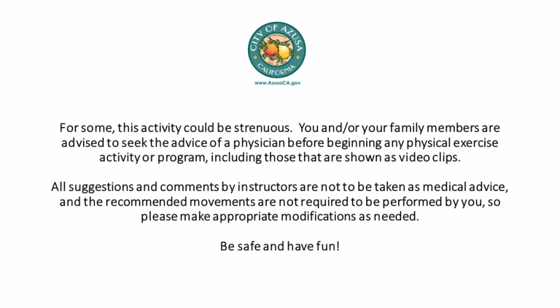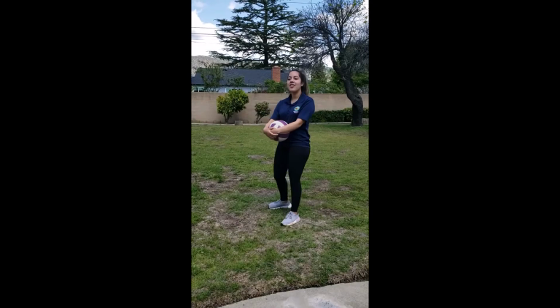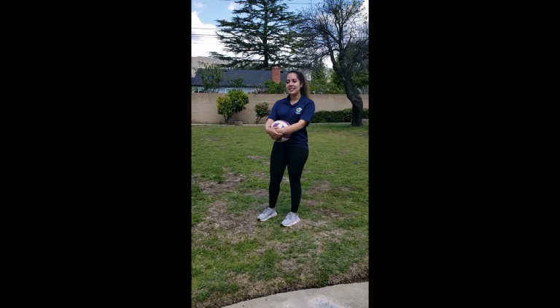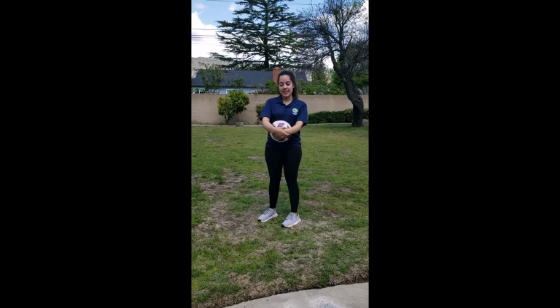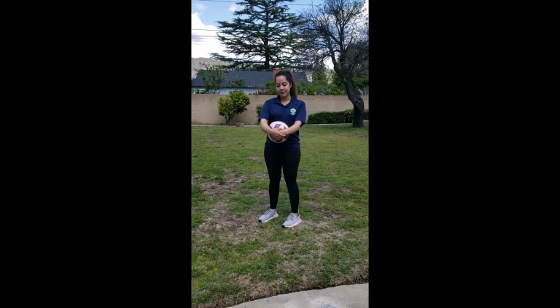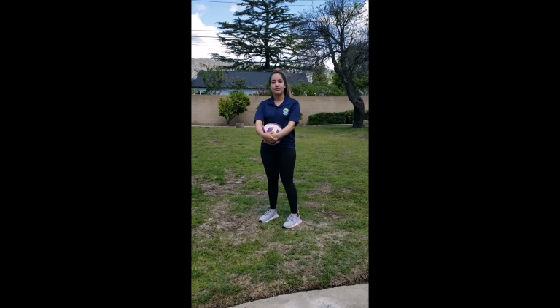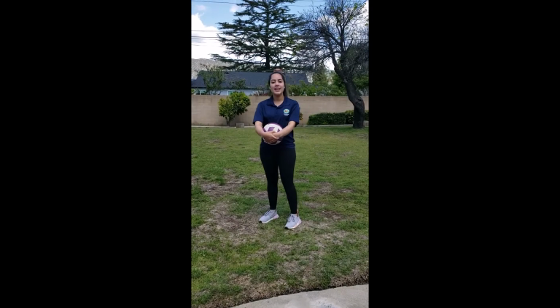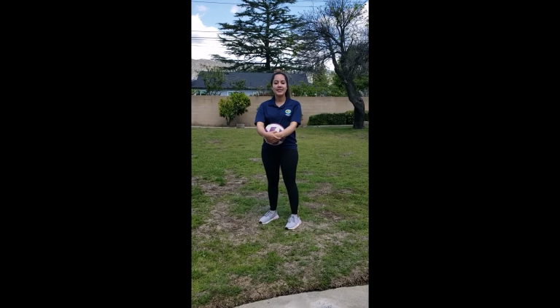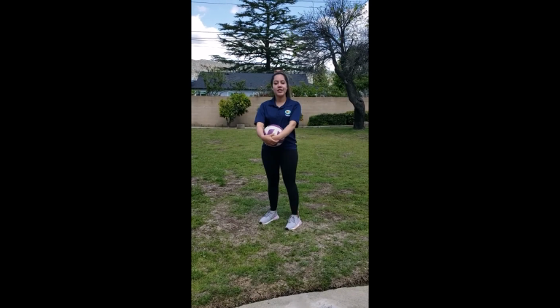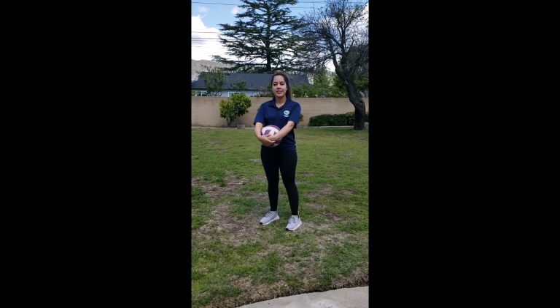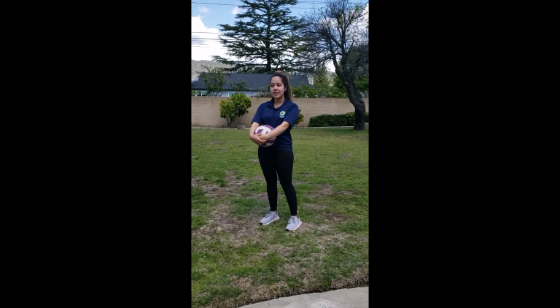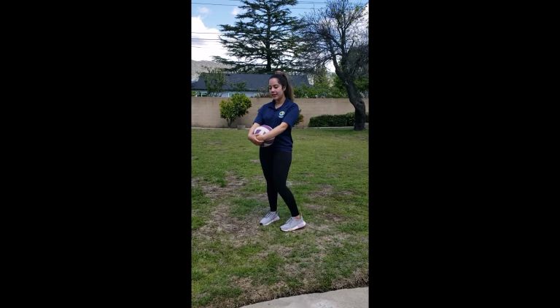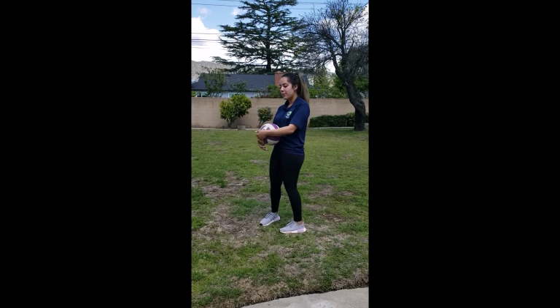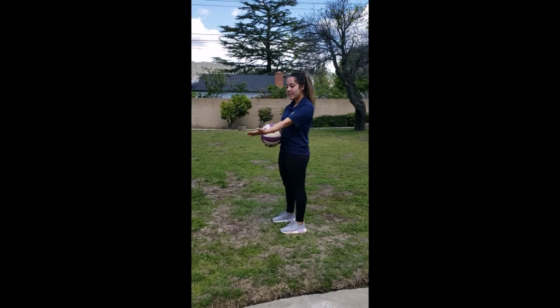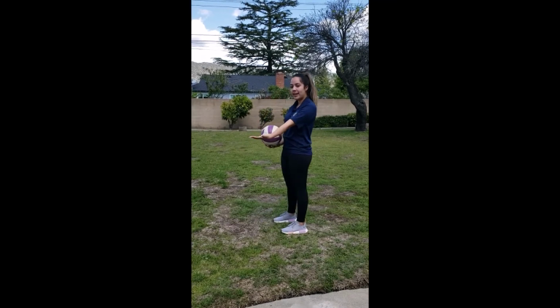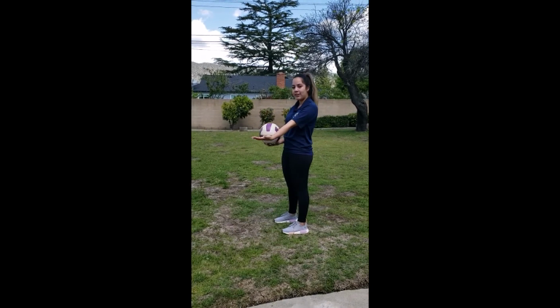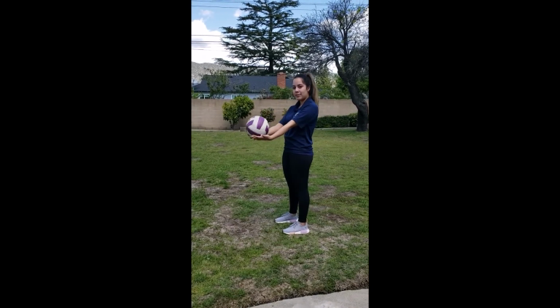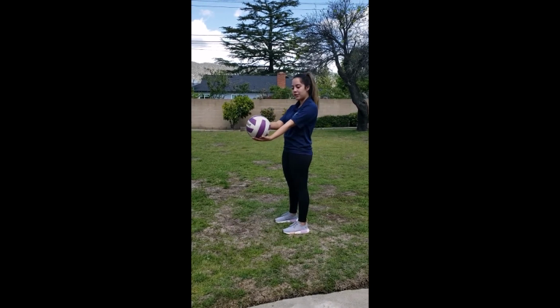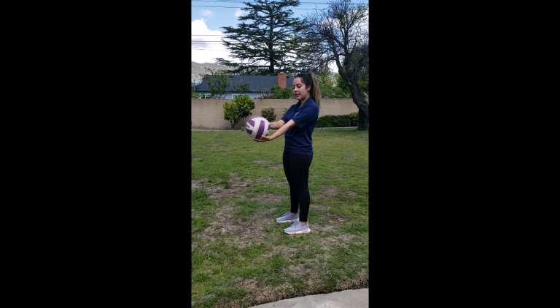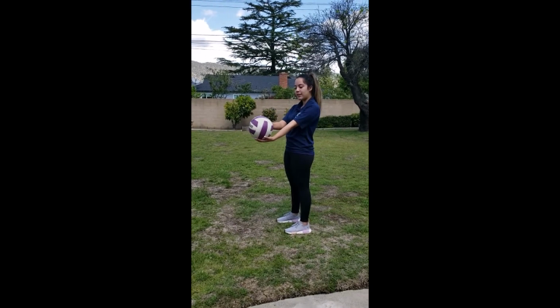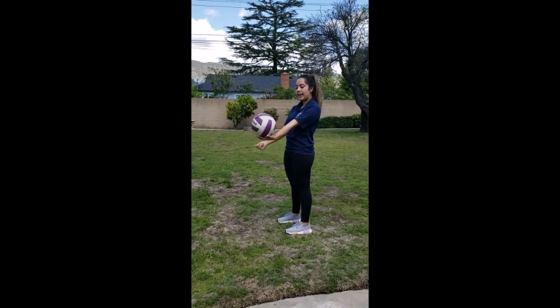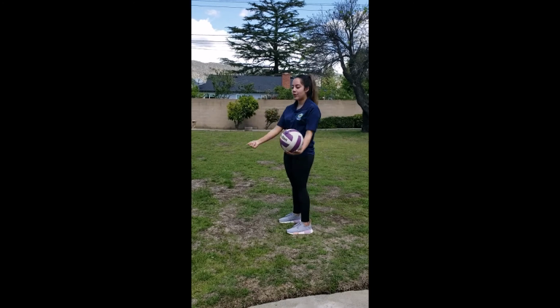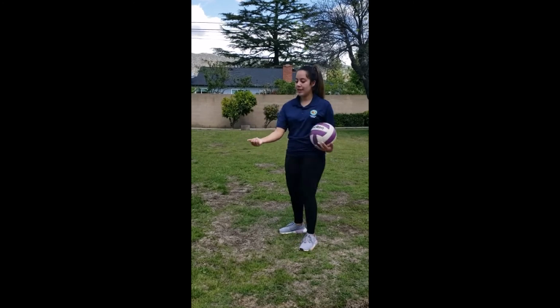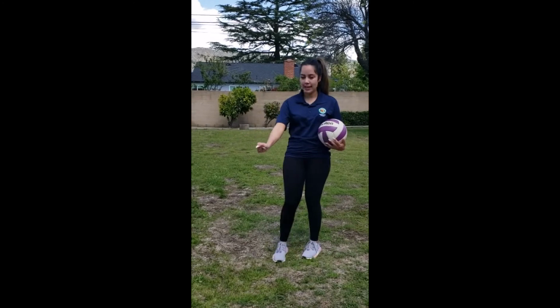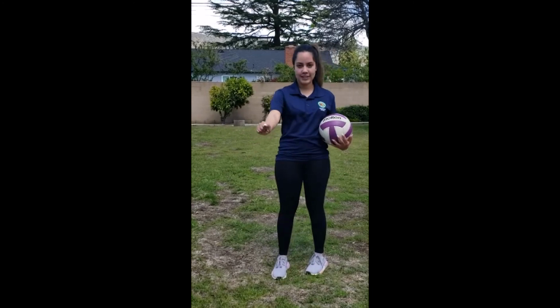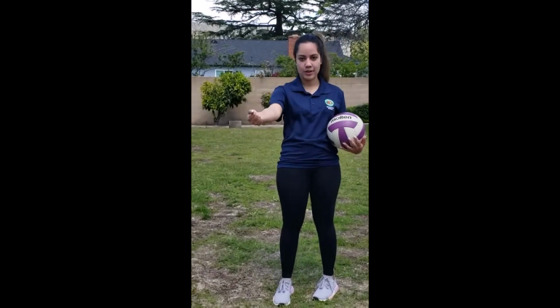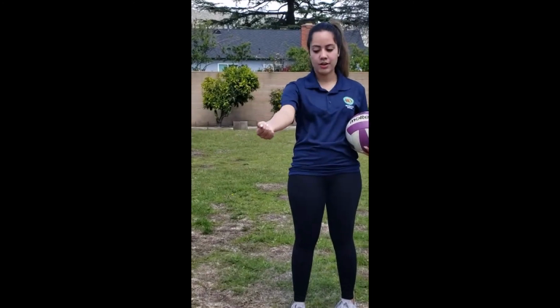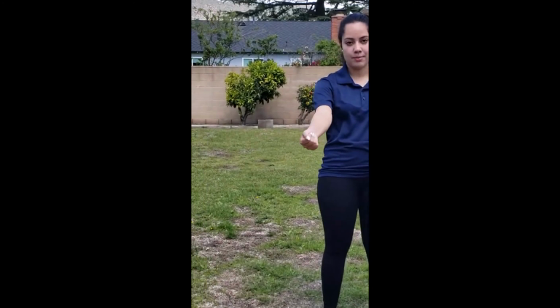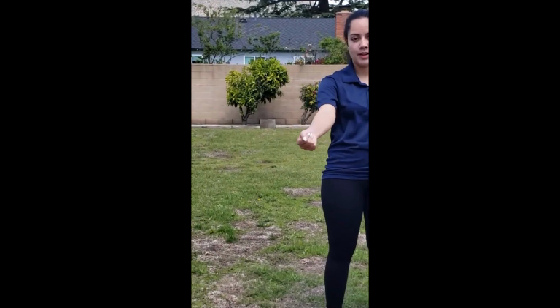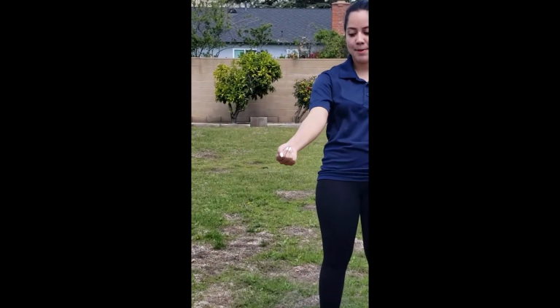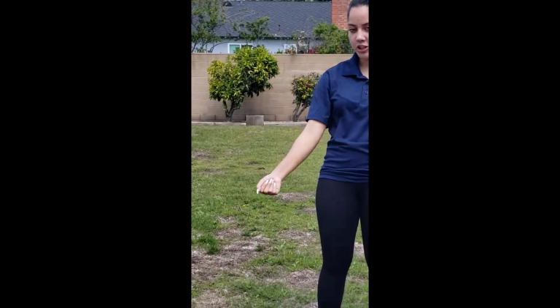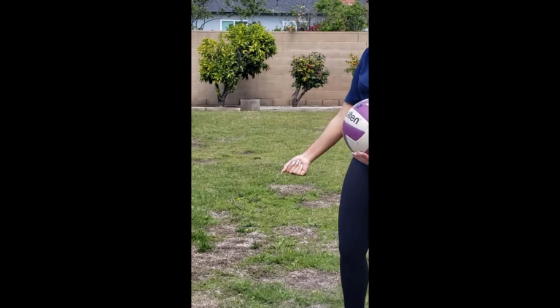Our next skill is serving. When we're serving, we want to place our hand out in front of us, and the ball is going to go right on it. We want to make a fist with our arm and keep it as straight as you can.